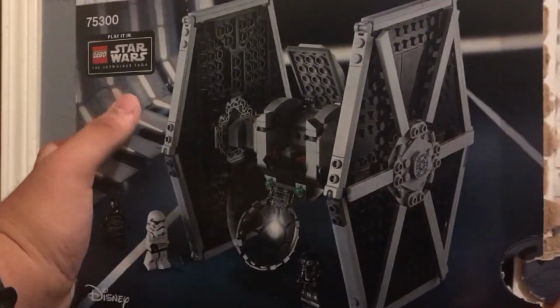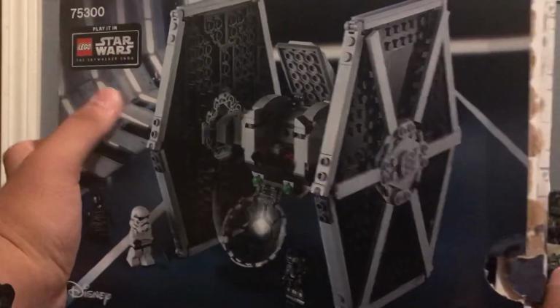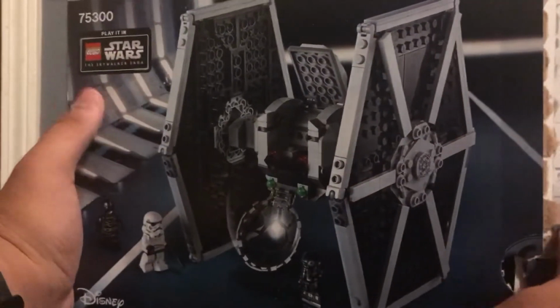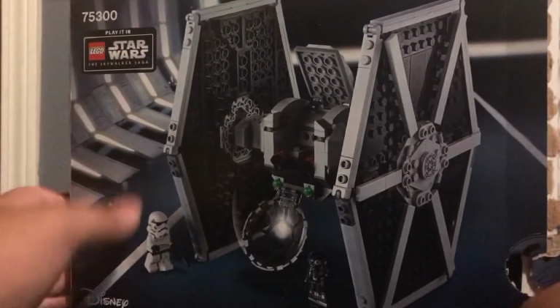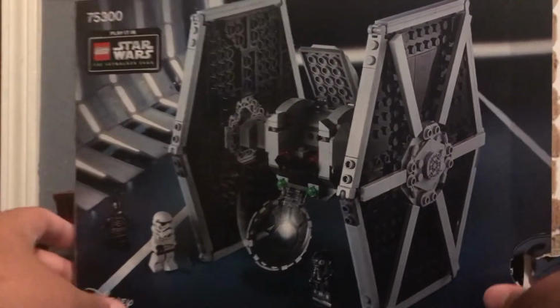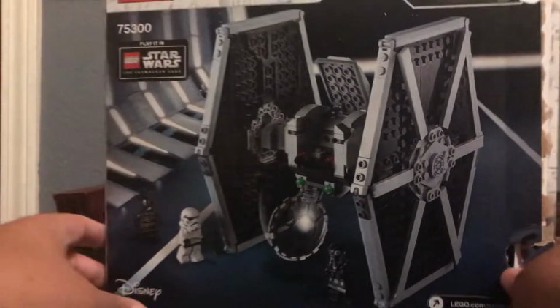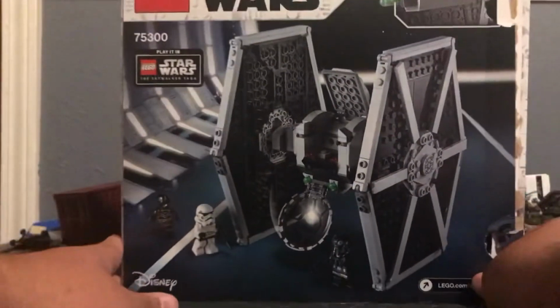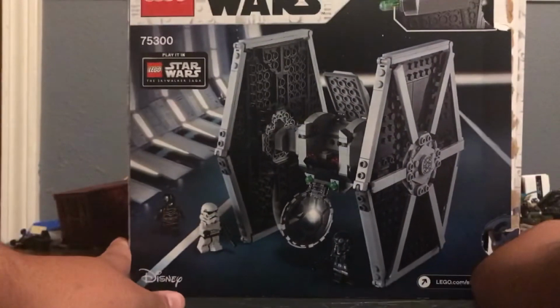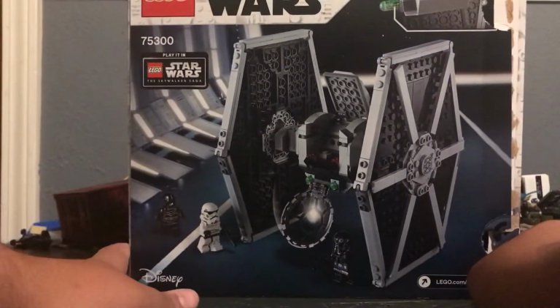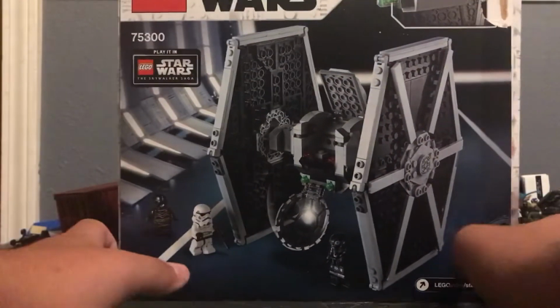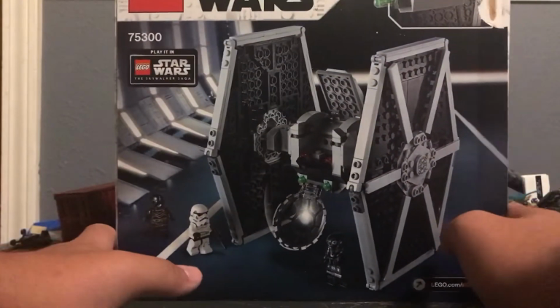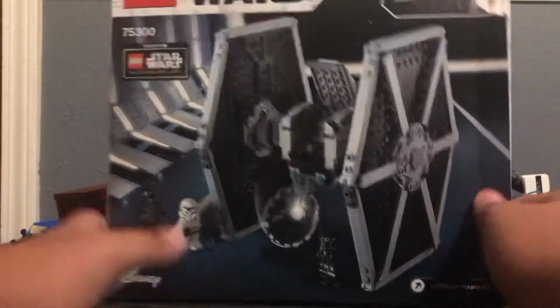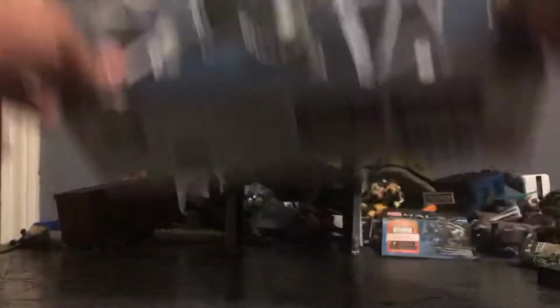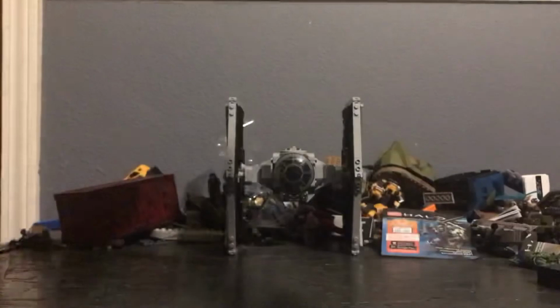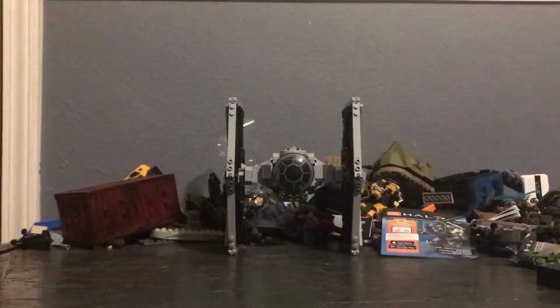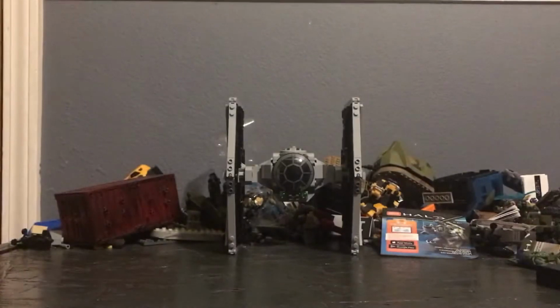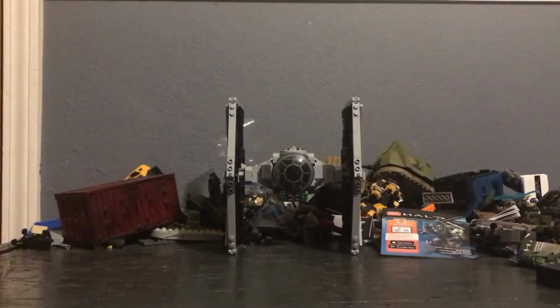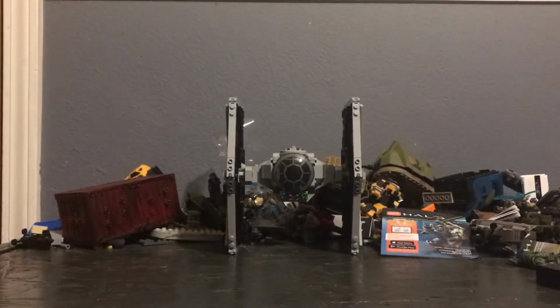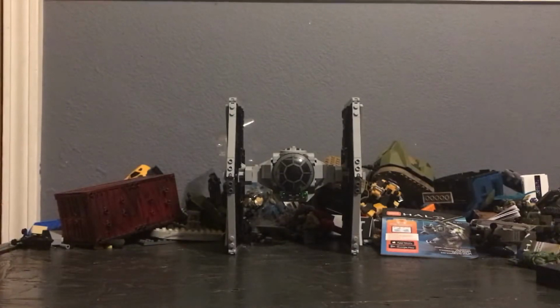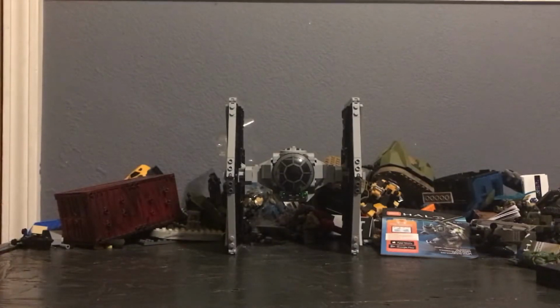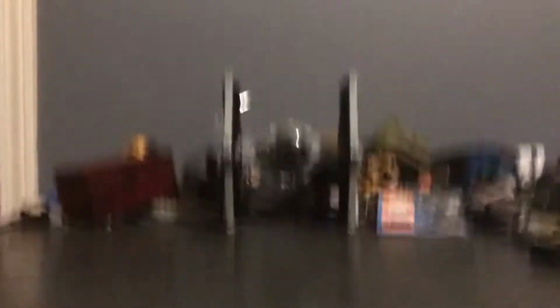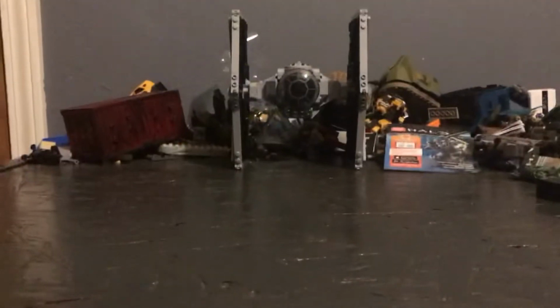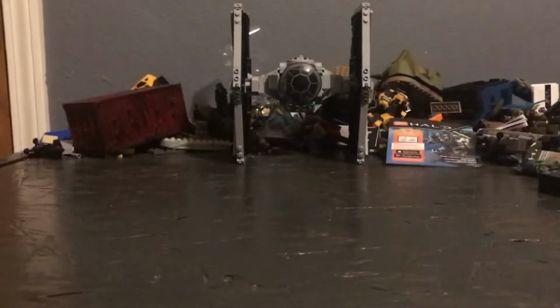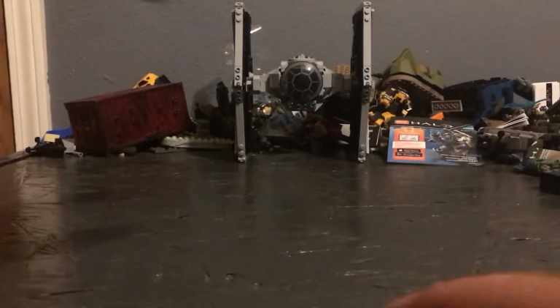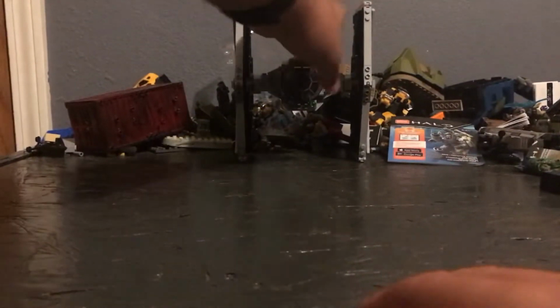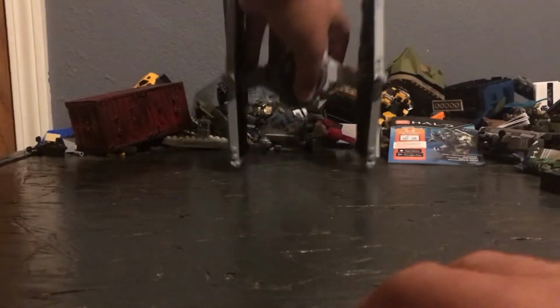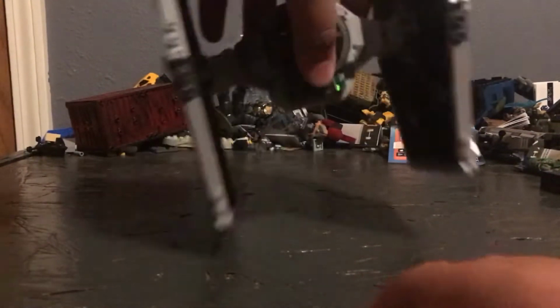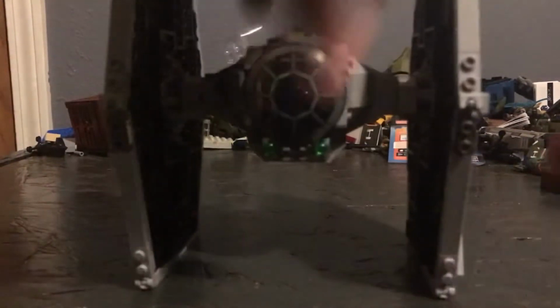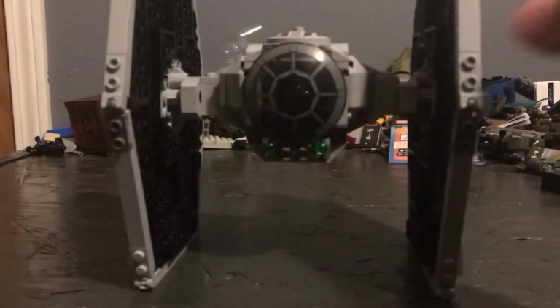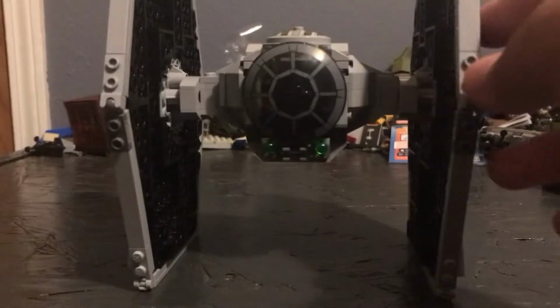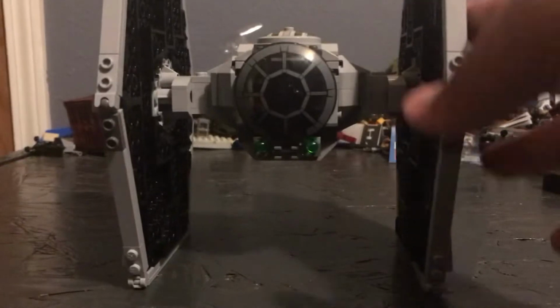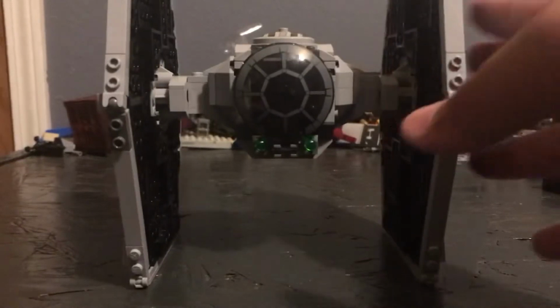I meant to do a review on this earlier, but I had built a MOC on my table so I couldn't. I finally got to move that out of the way since it's finished and stable. Here is the set itself — the actual TIE Fighter.